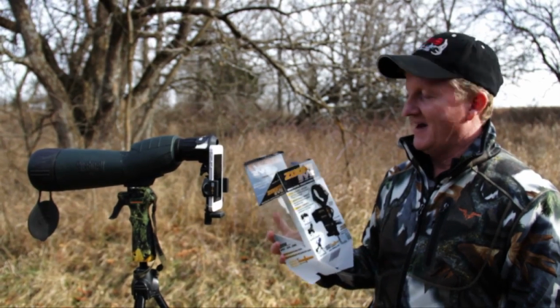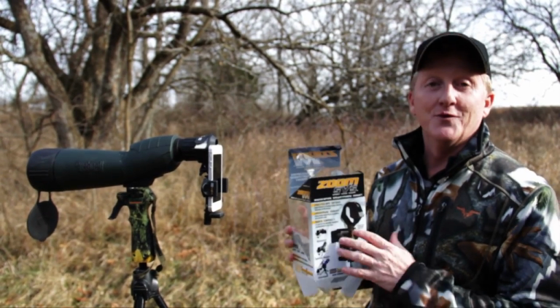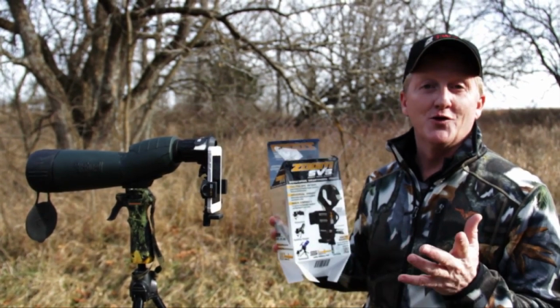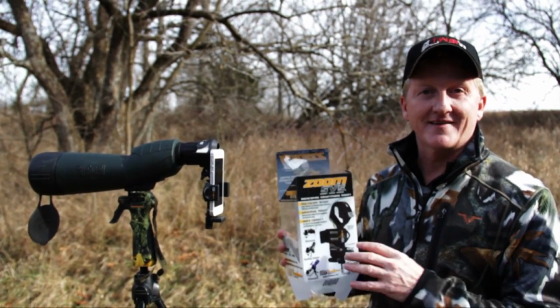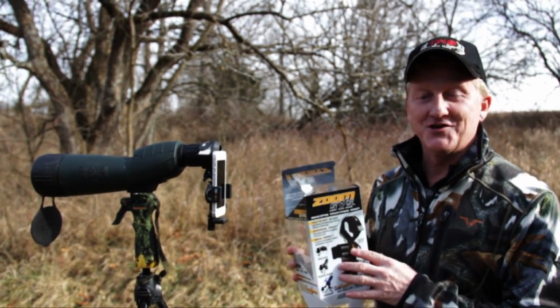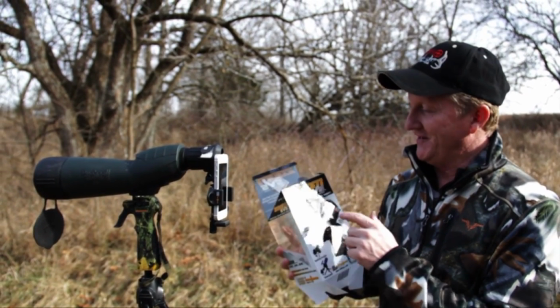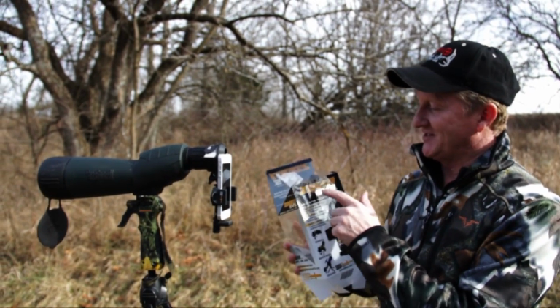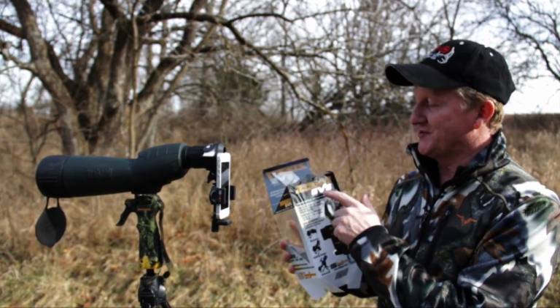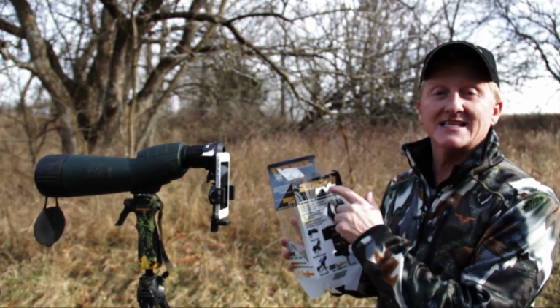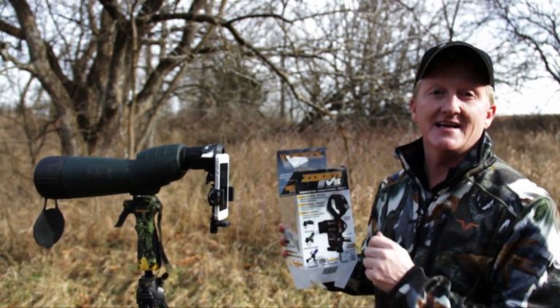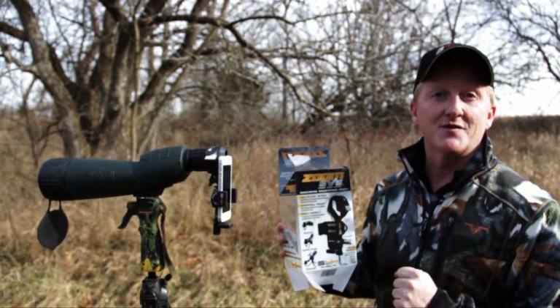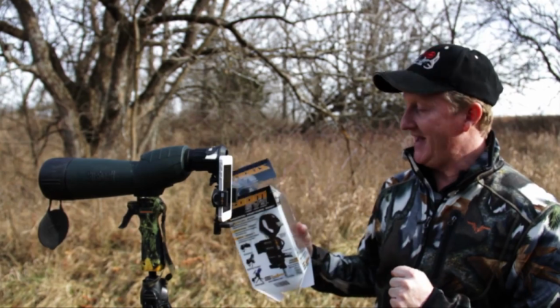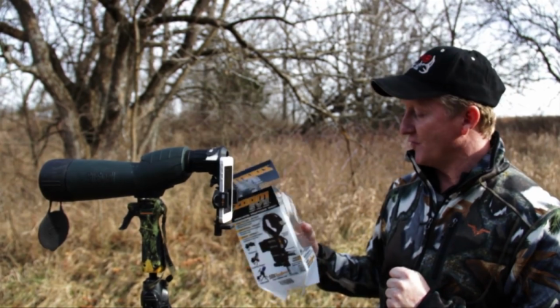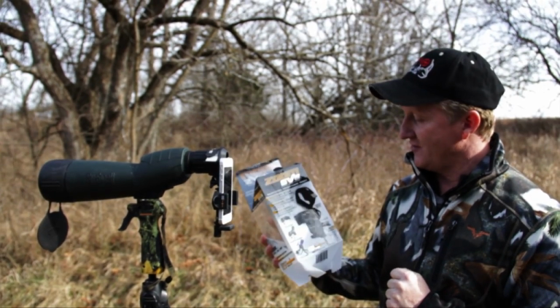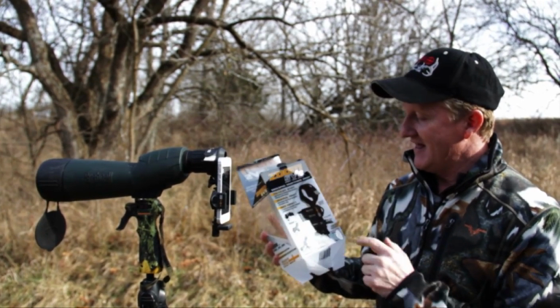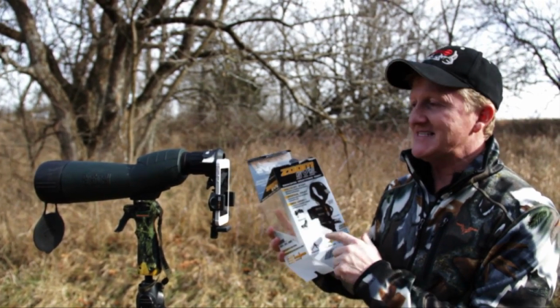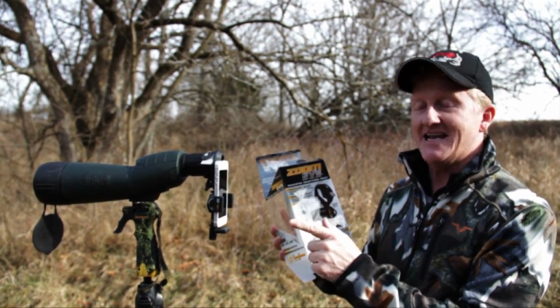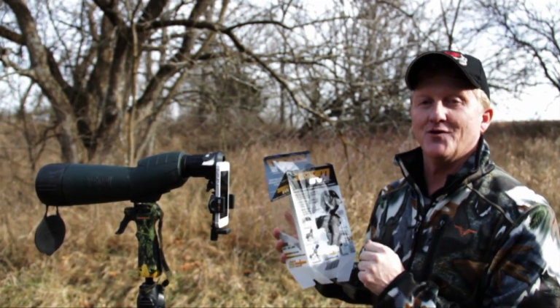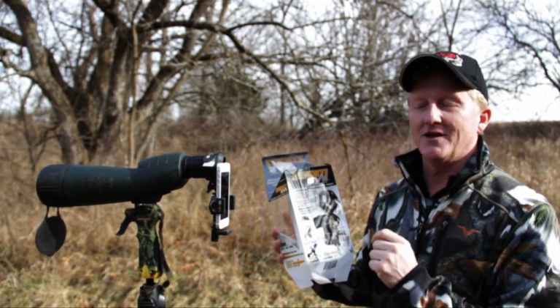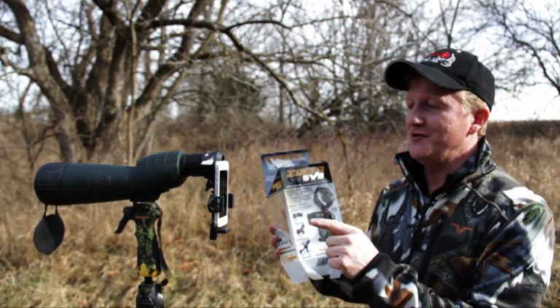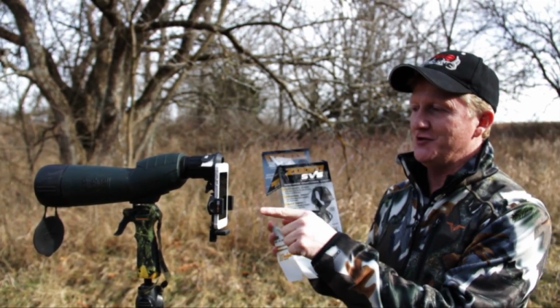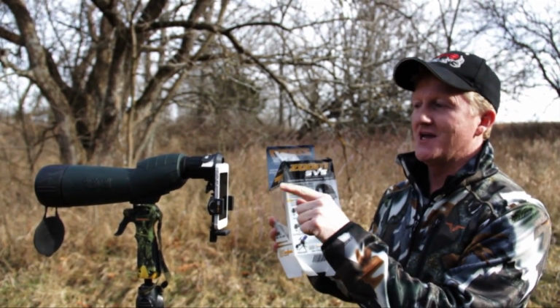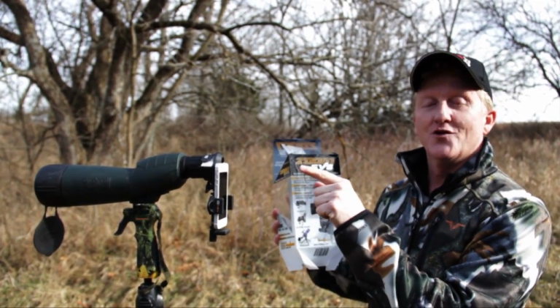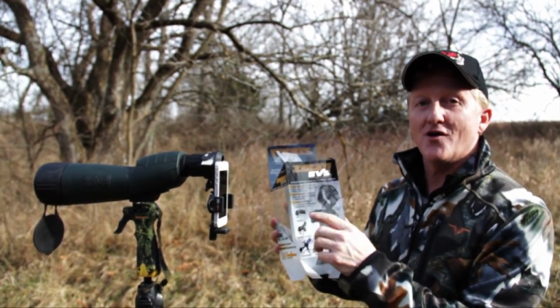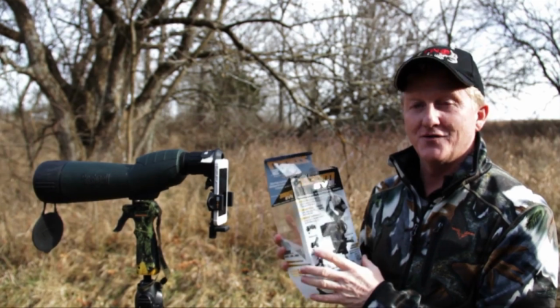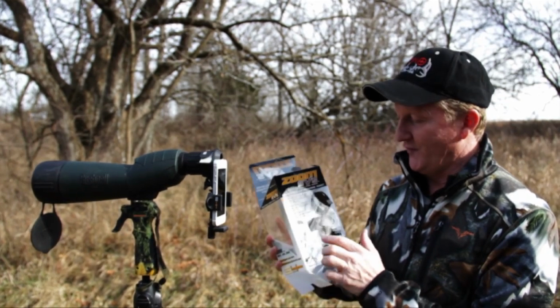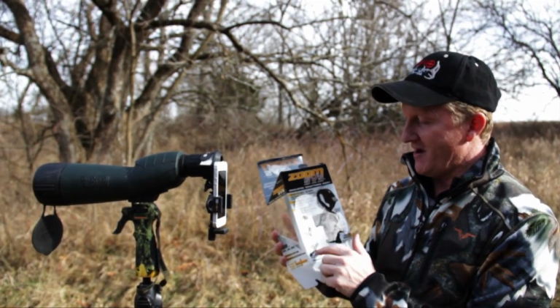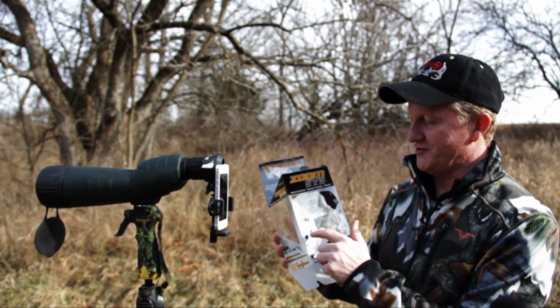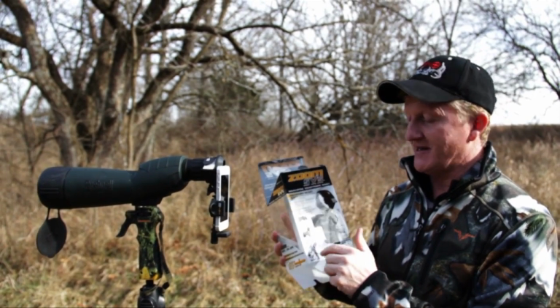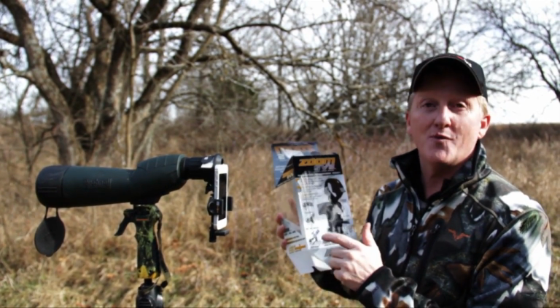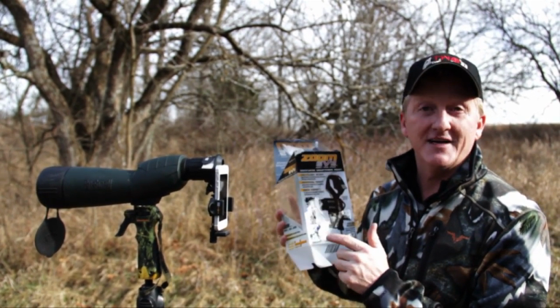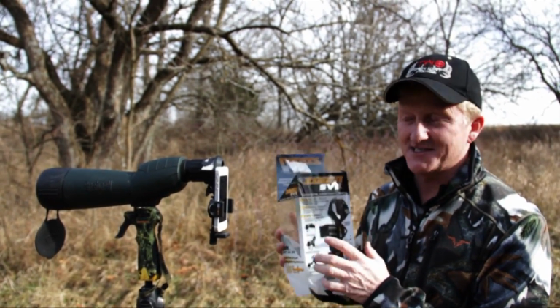I've got a really cool product that I want to share with you today. It's called the Zoom SVS from S4 Gear. This is an adapter that will allow you to use your smartphone with your binoculars, your spotting scope, or even a telescope.